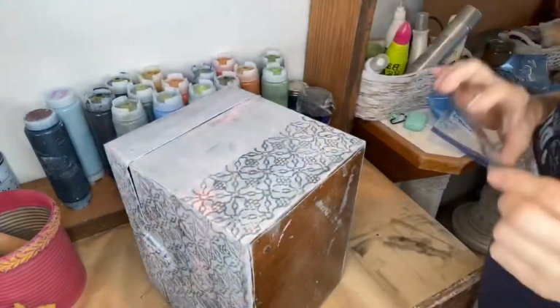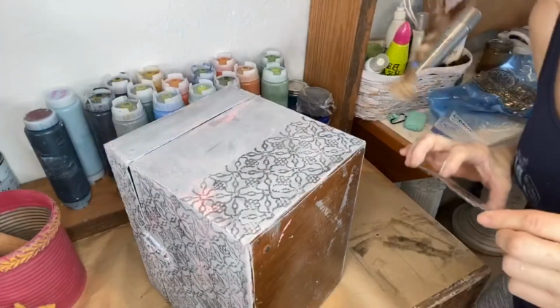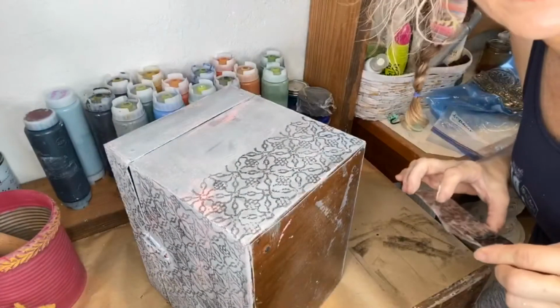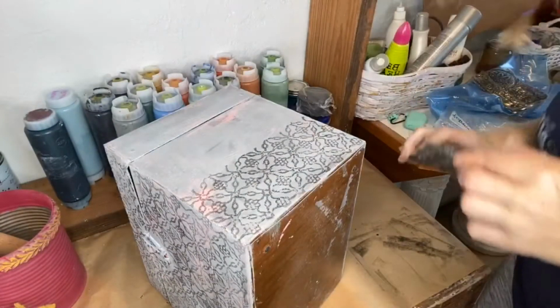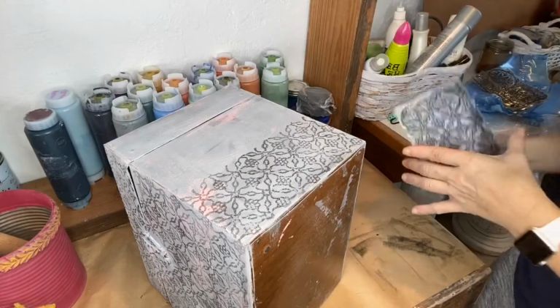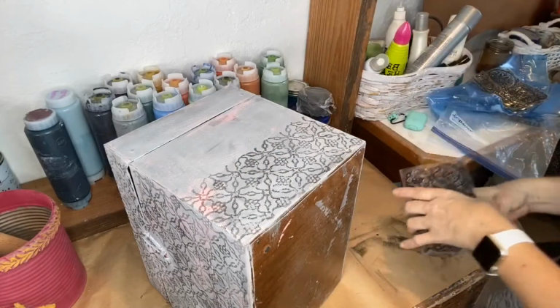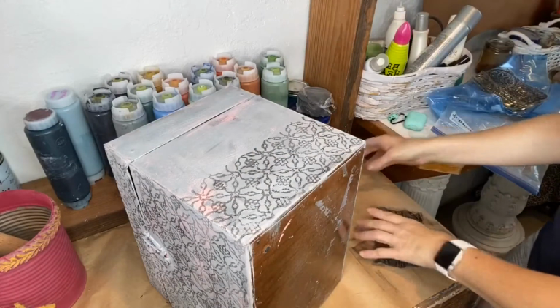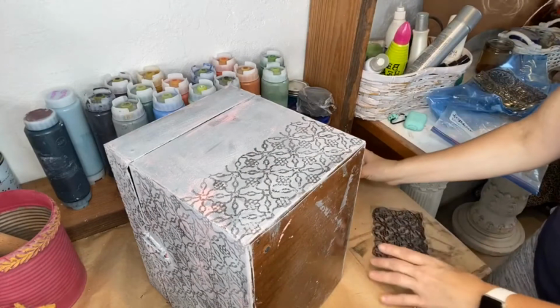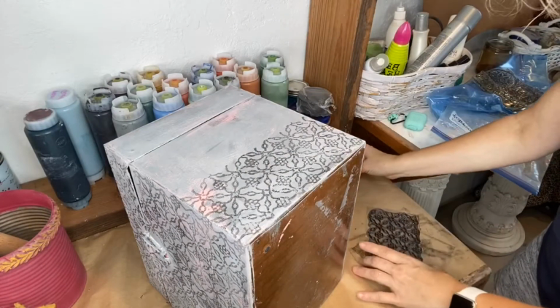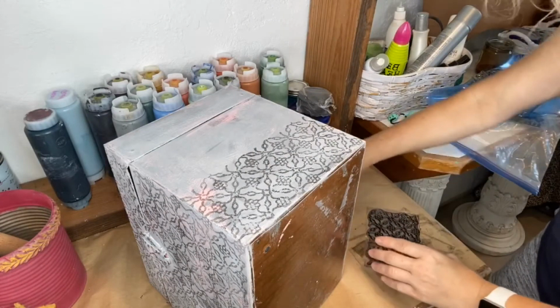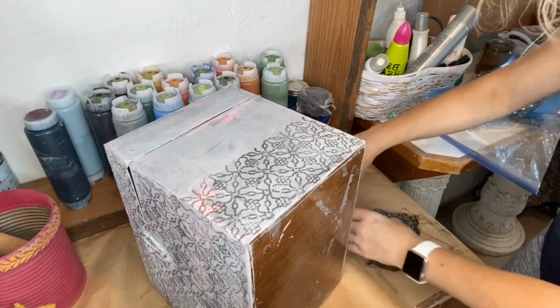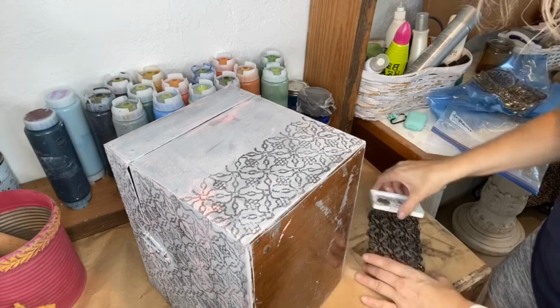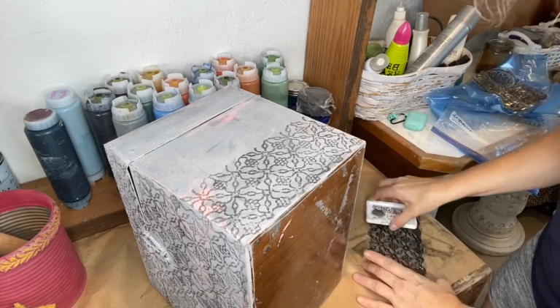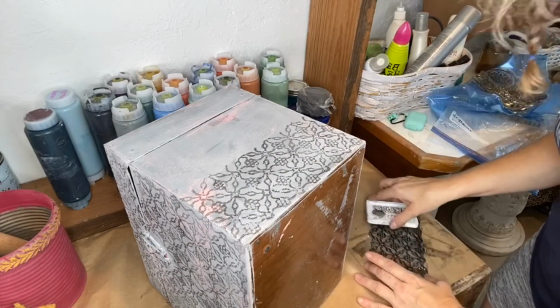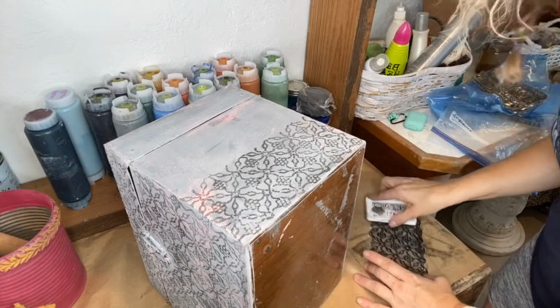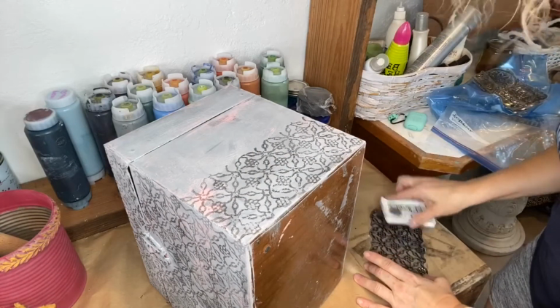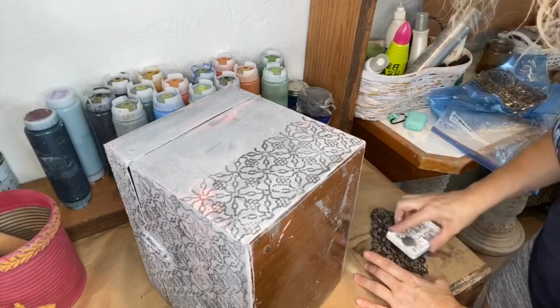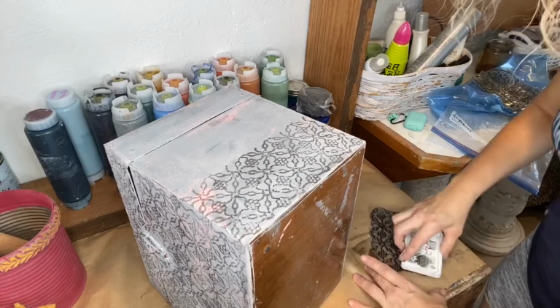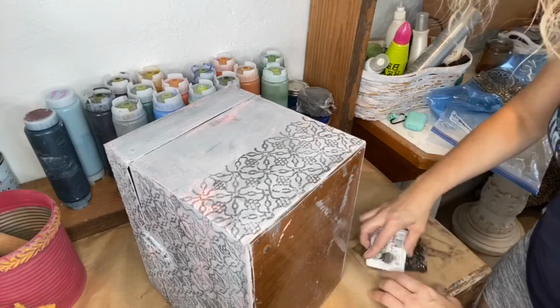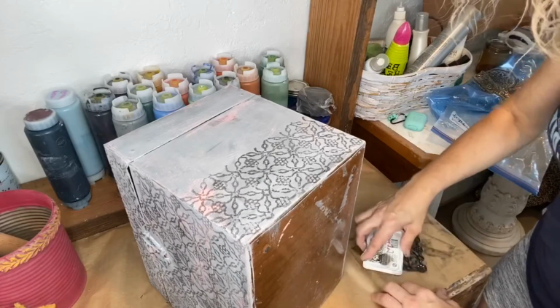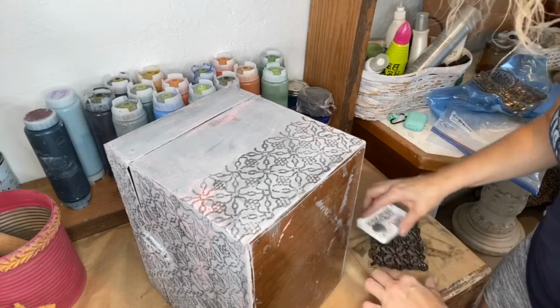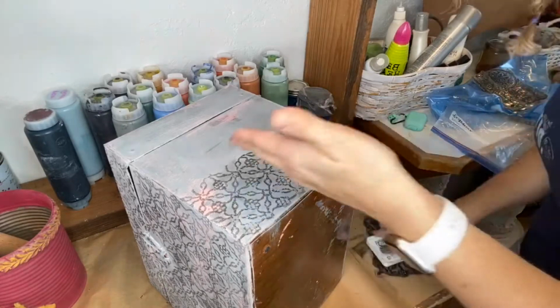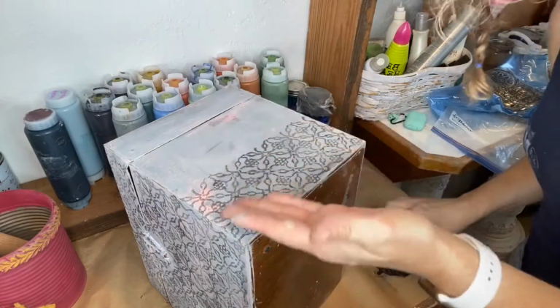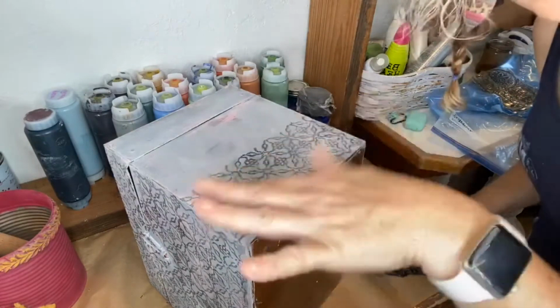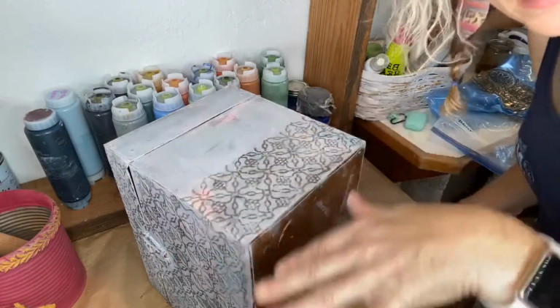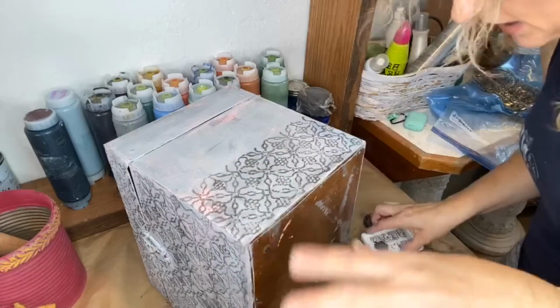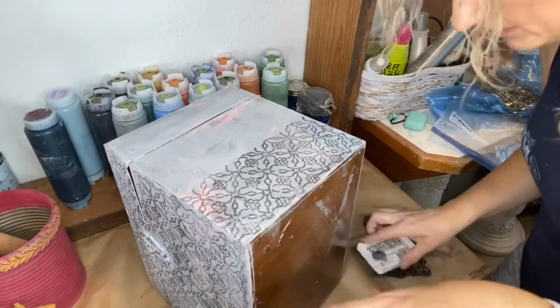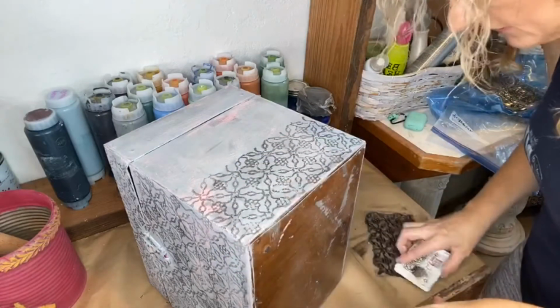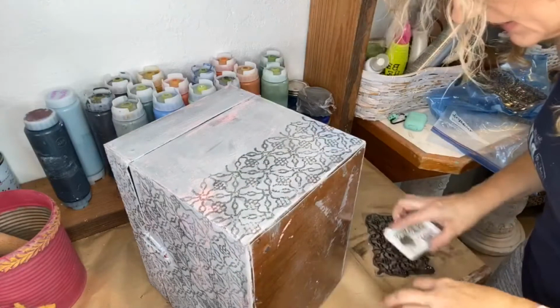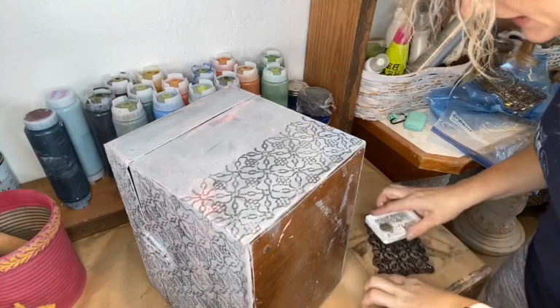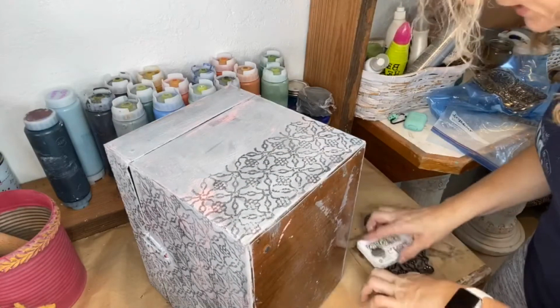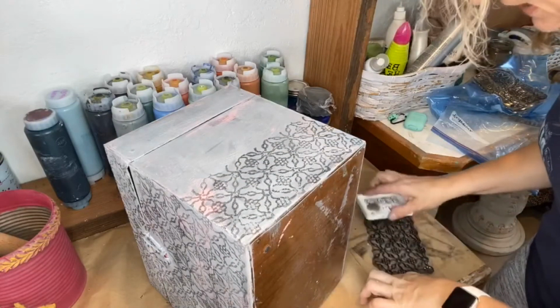Look how good that is — it is so cute! You can do your walls, you can do fabric. Fabric is a little less forgiving though. On this surface I can kind of sand it off and repaint if I need to. You can't do that with fabric.